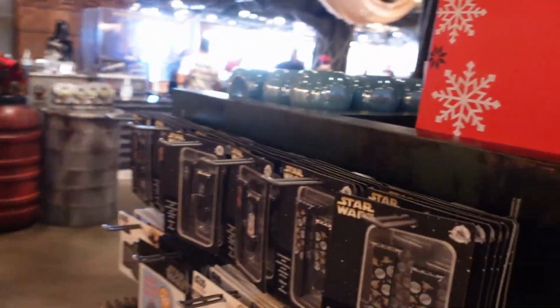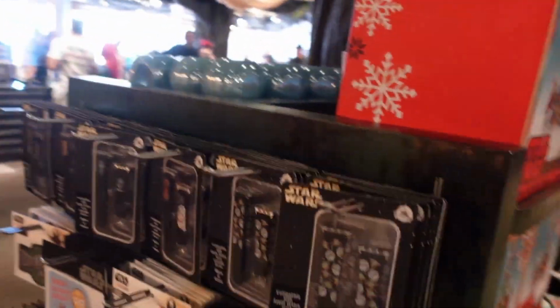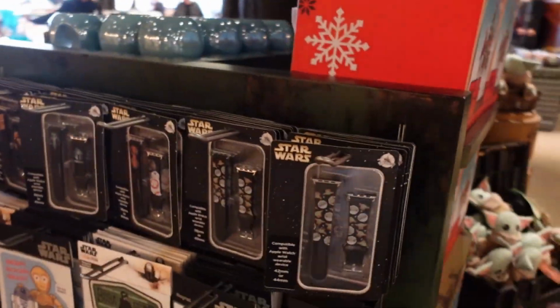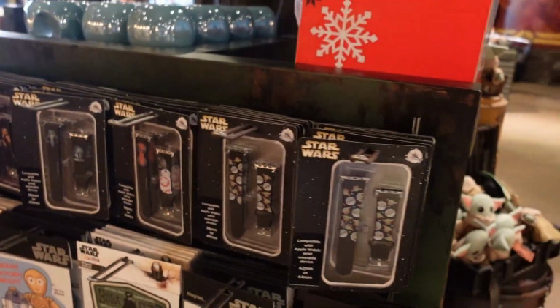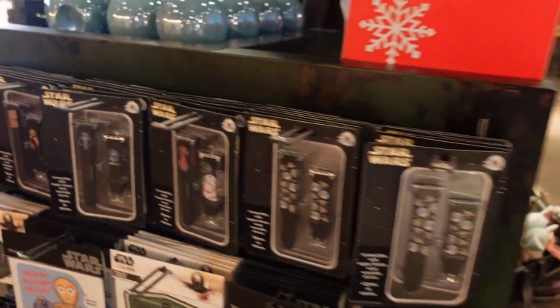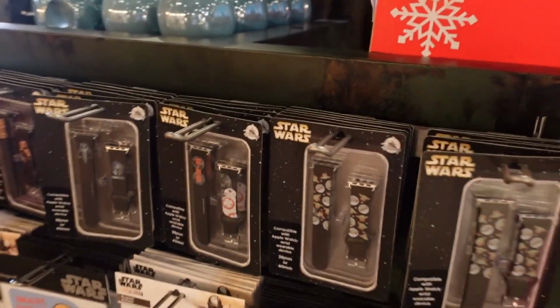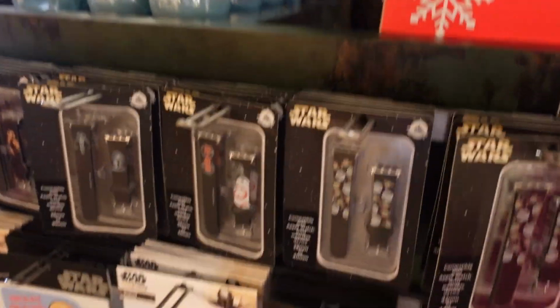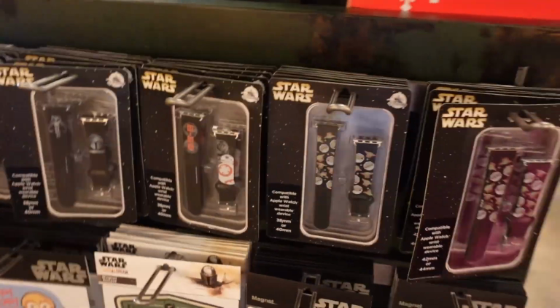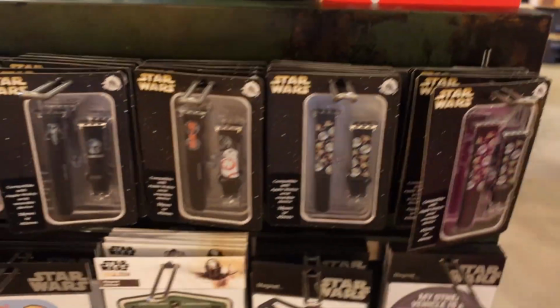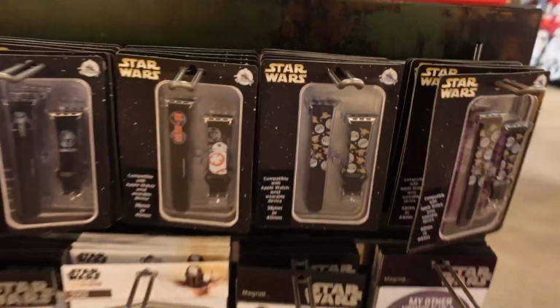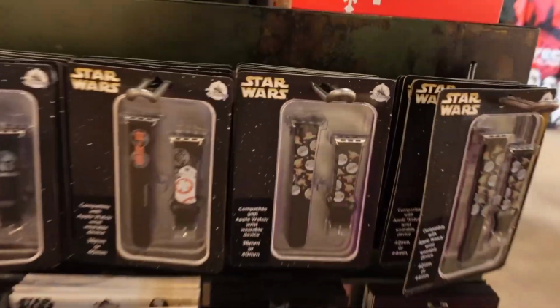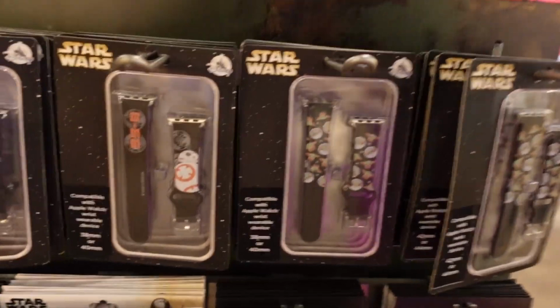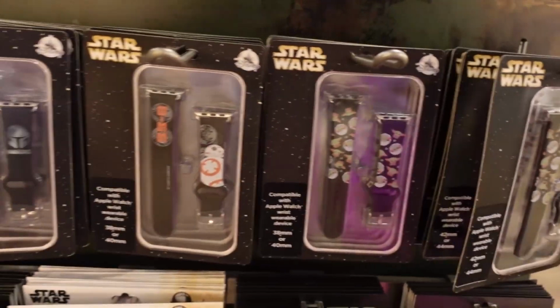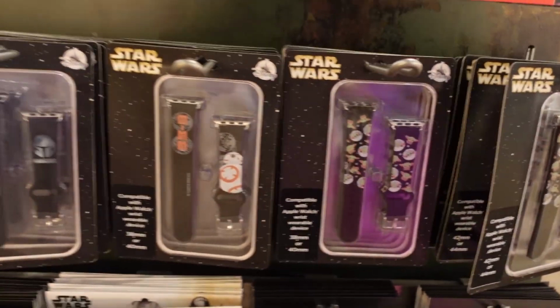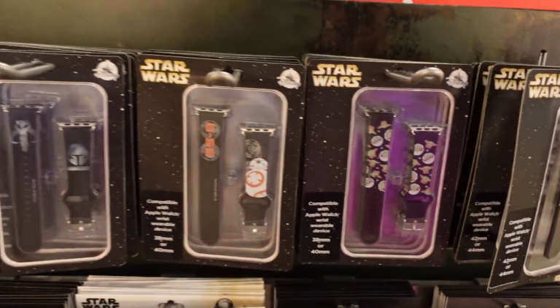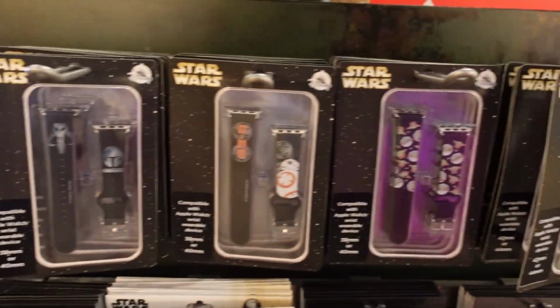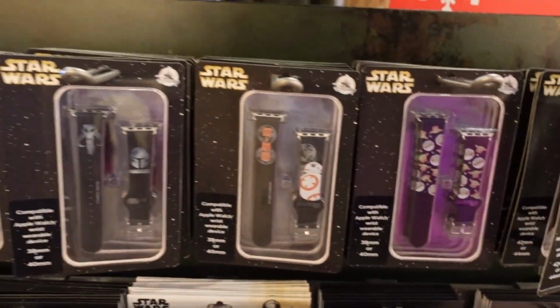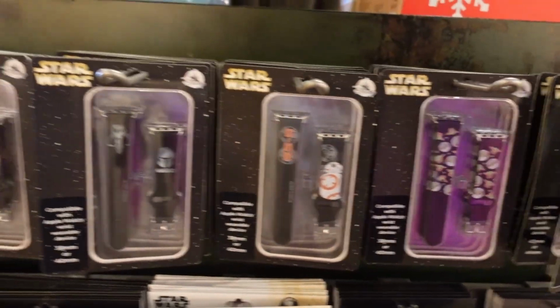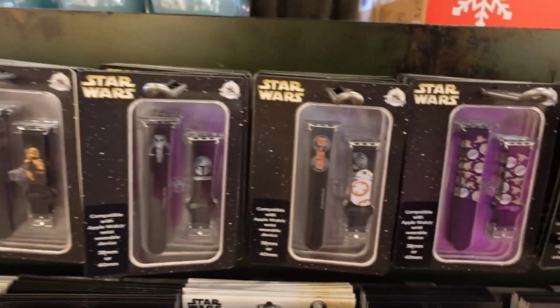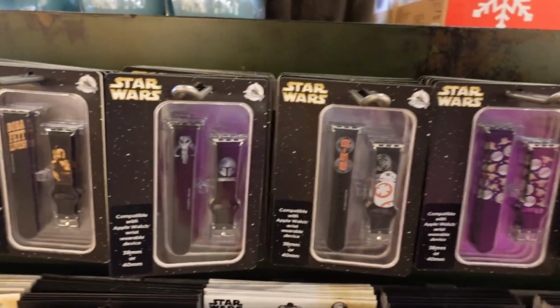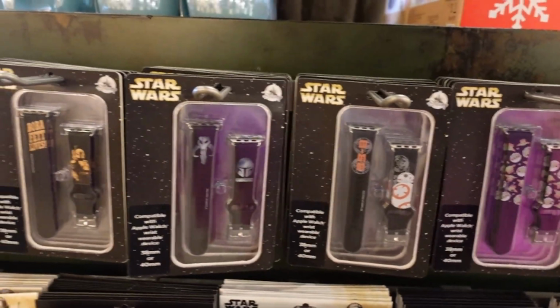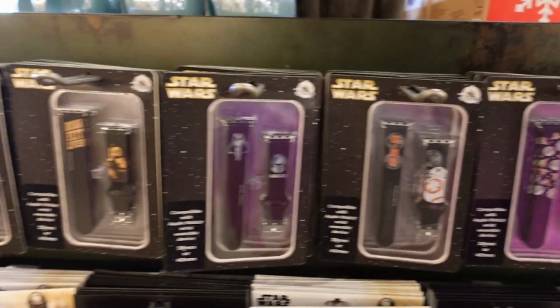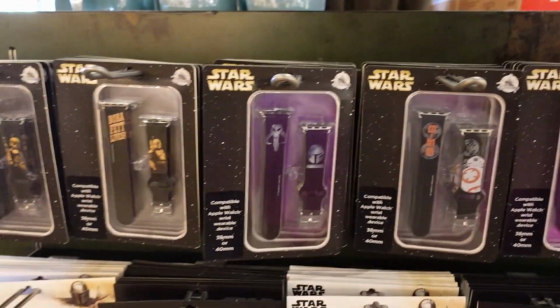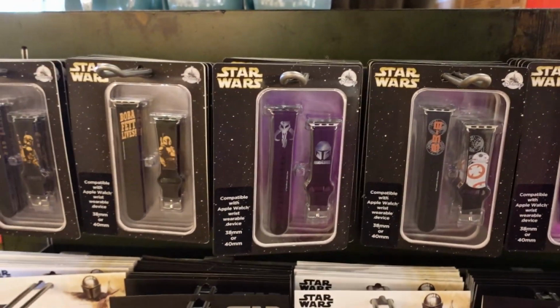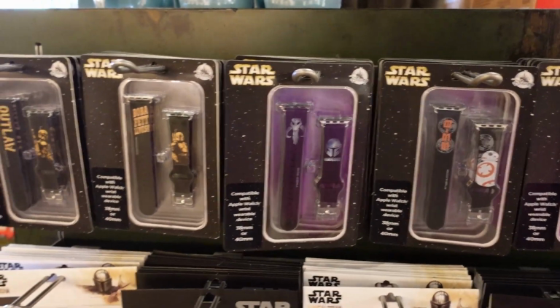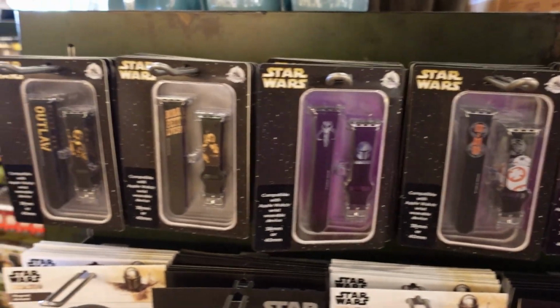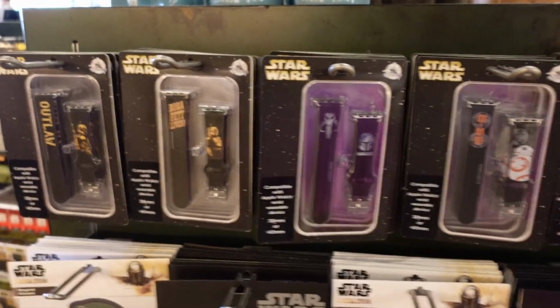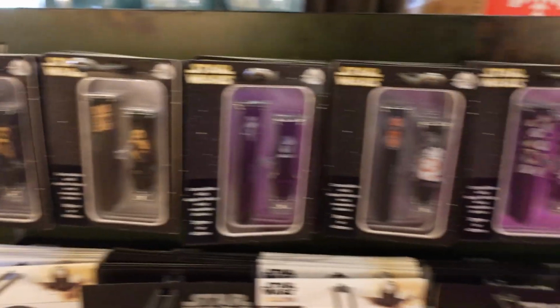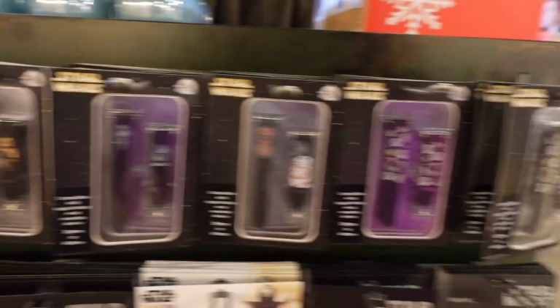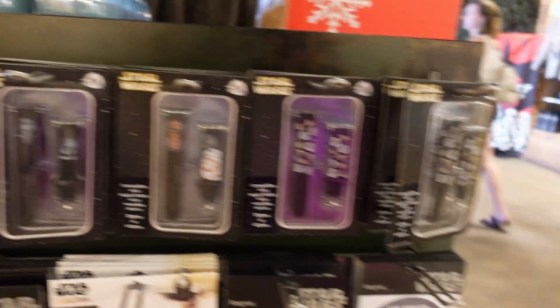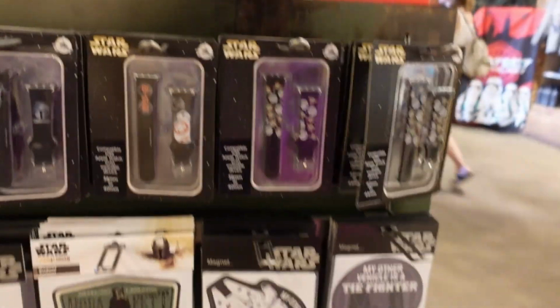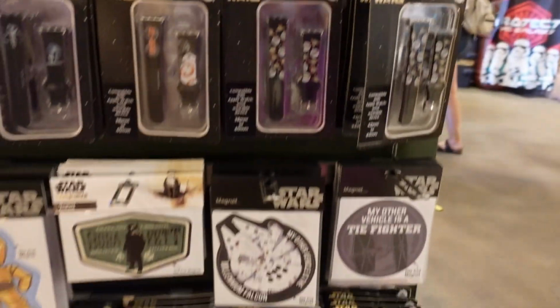They have new watch bands. They got BB-8, which is new. They got Mando with Boba Fett. Some pretty new stuff.